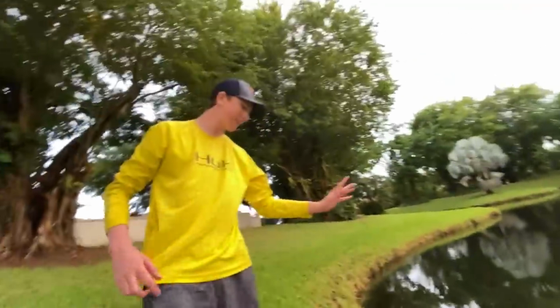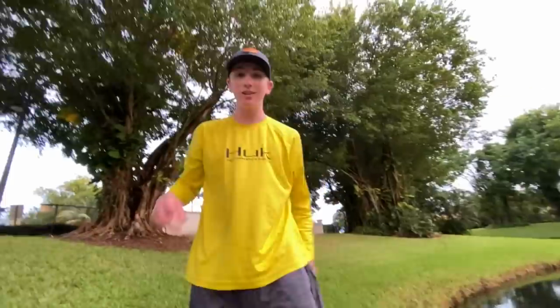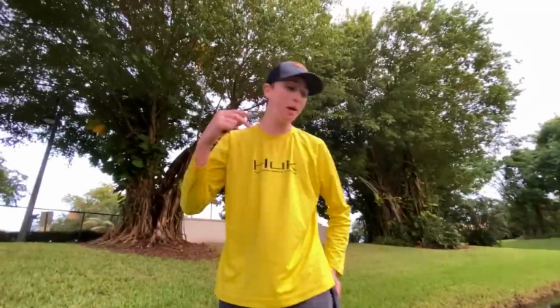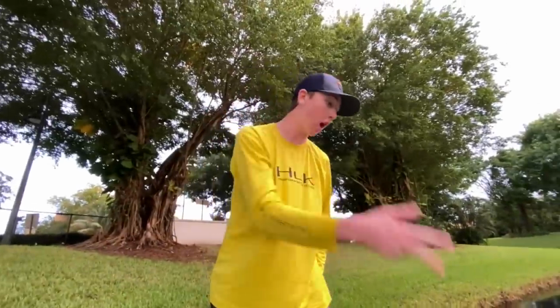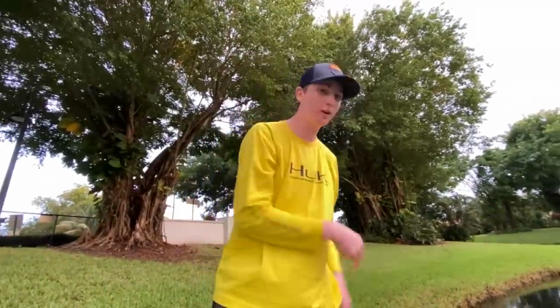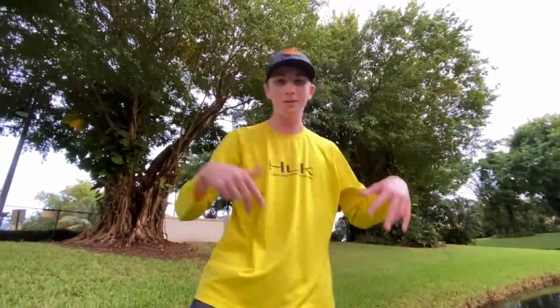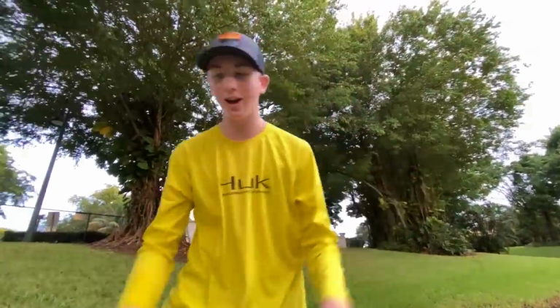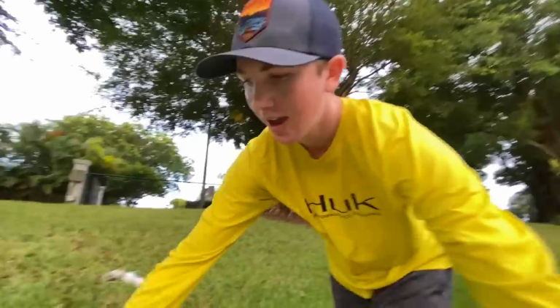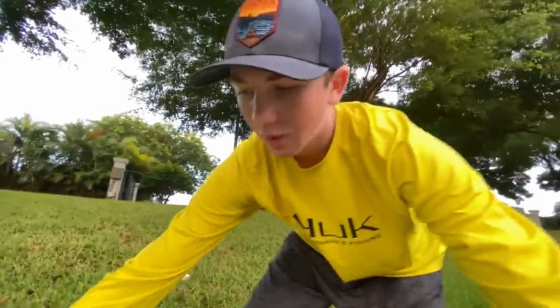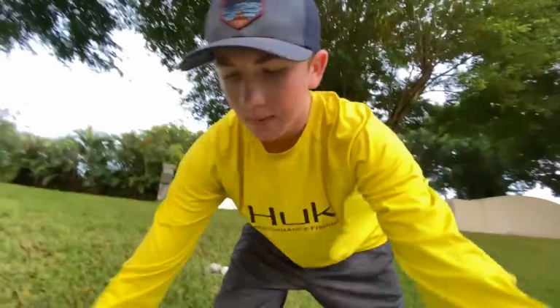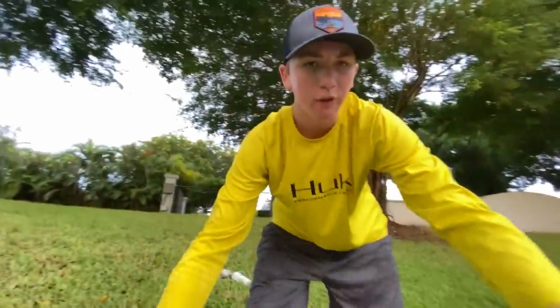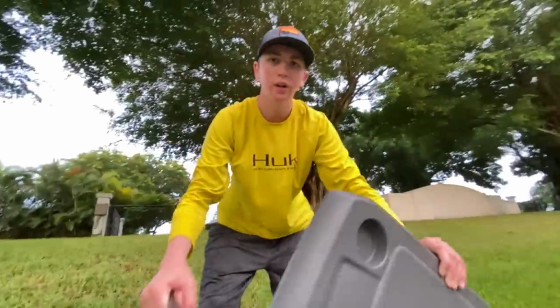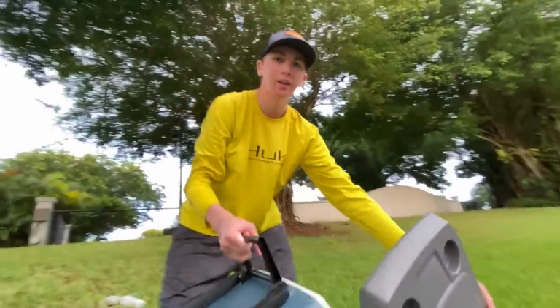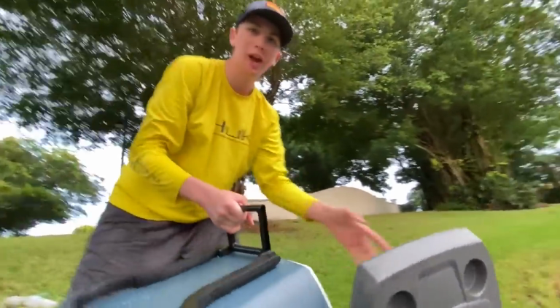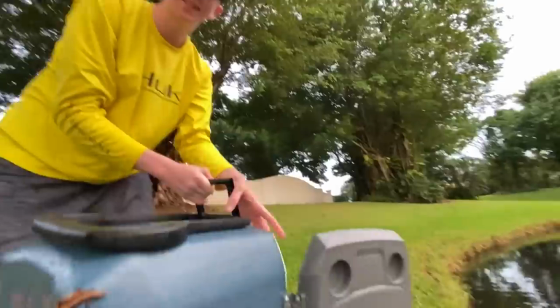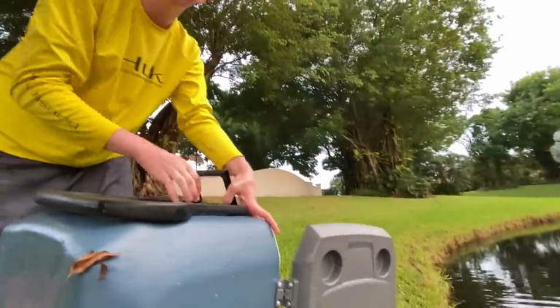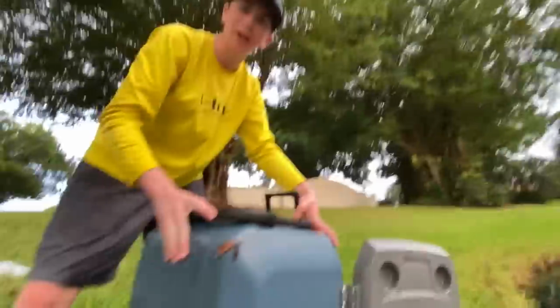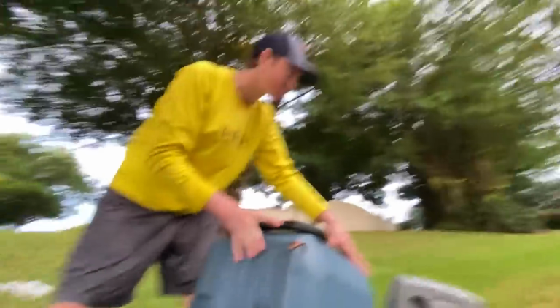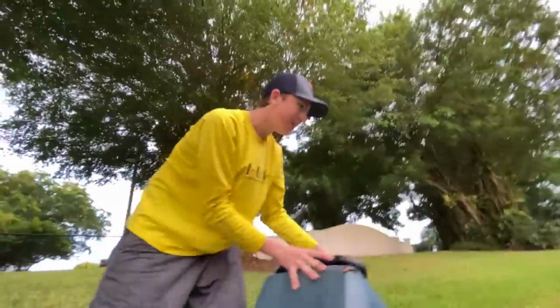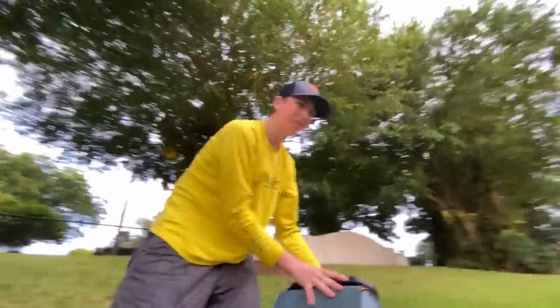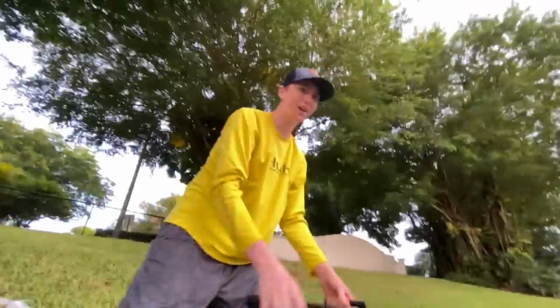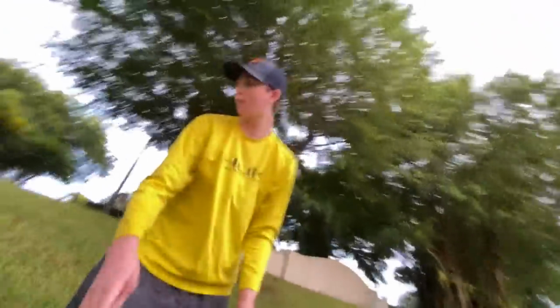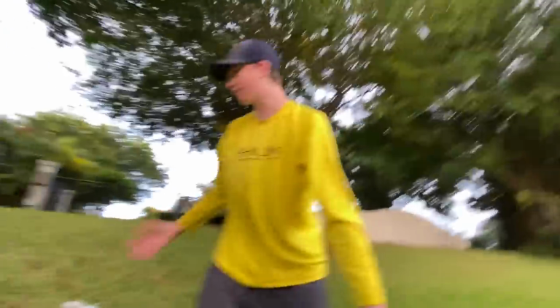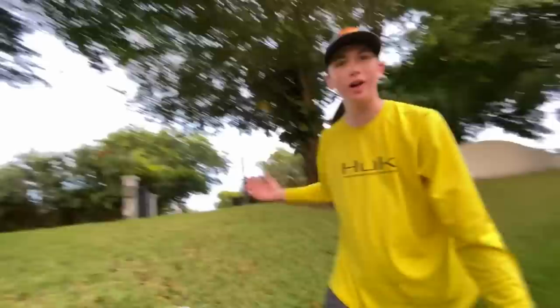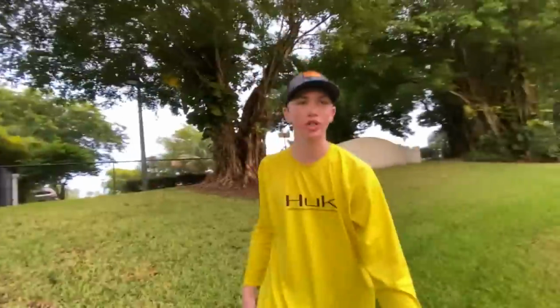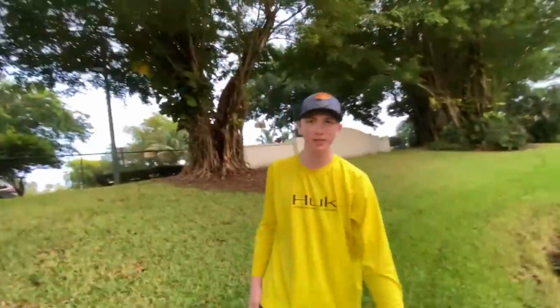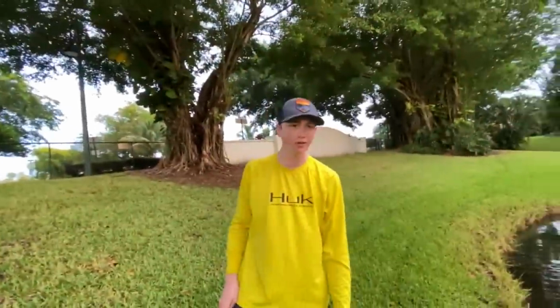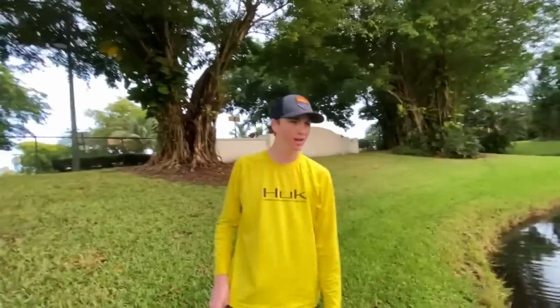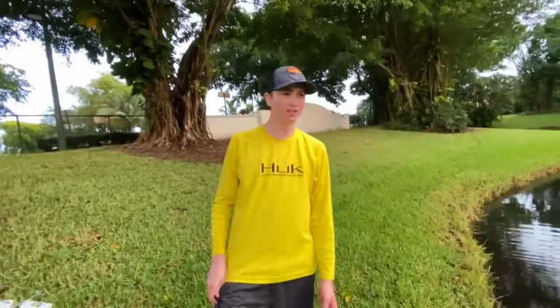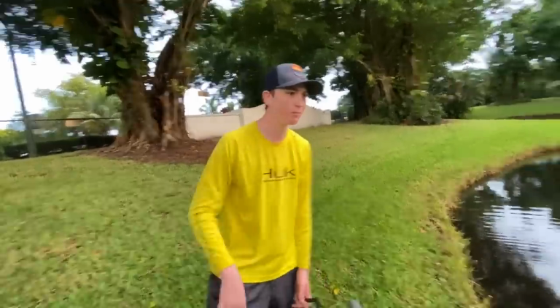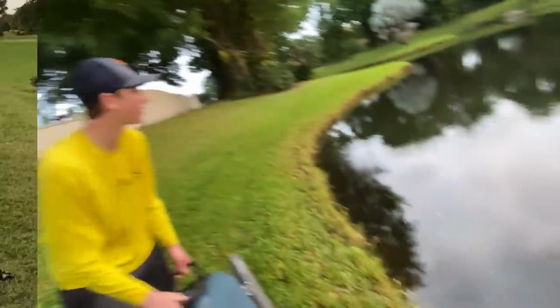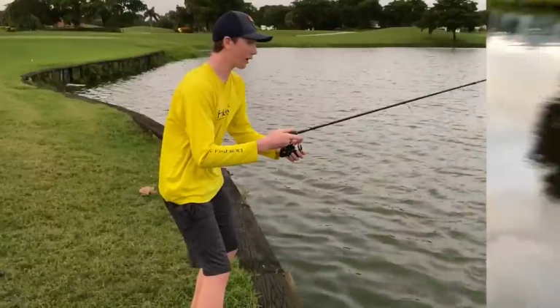There he goes. You know what, I'm naming him Scar. See you later, Scar. Leave names for the other two in the comments below. Griffin, should we head back to the clown spot? Let's go catch more — we got two dozen more shiners to use, we can catch like 10 more. Let's go!